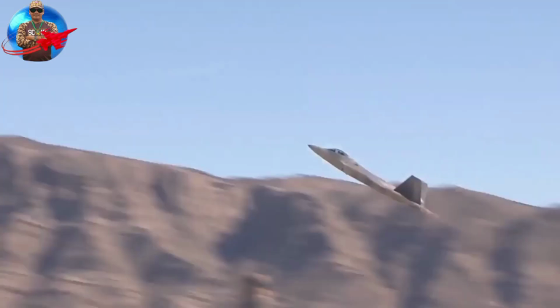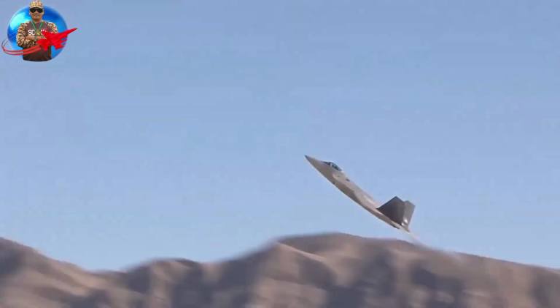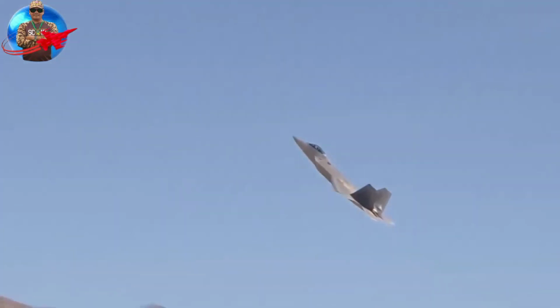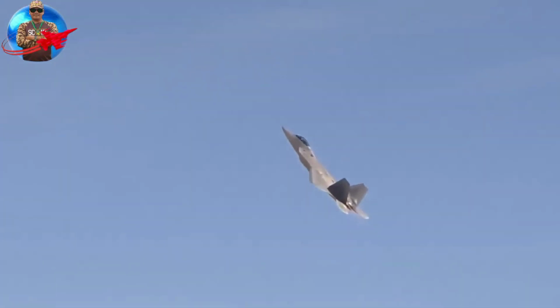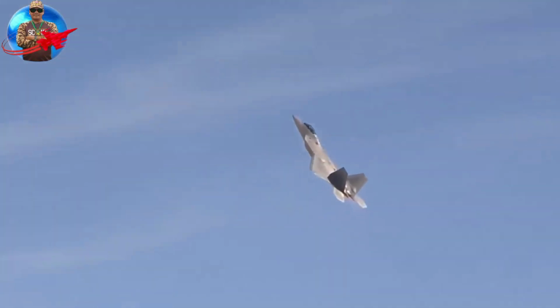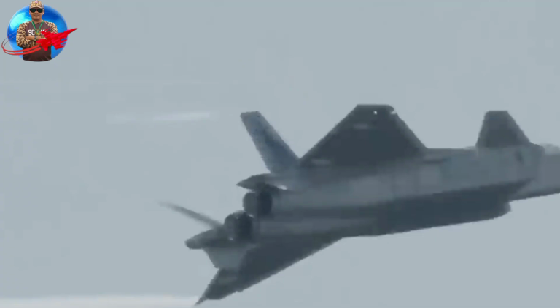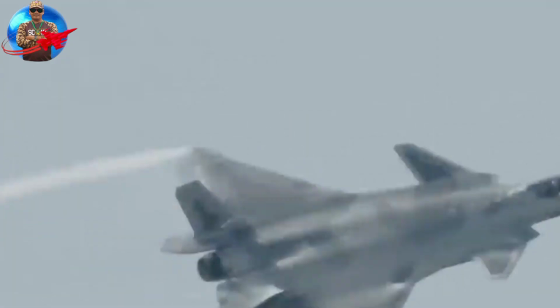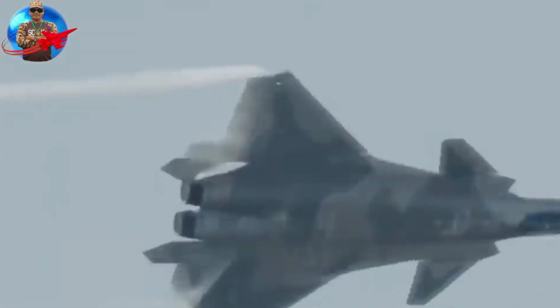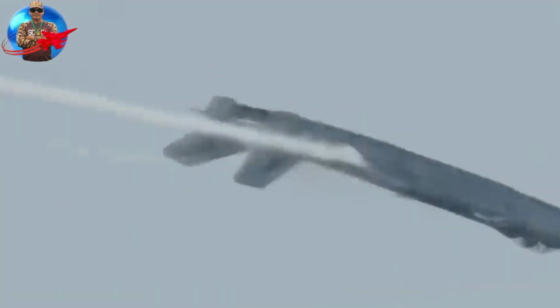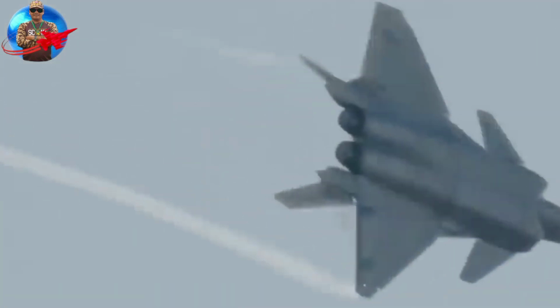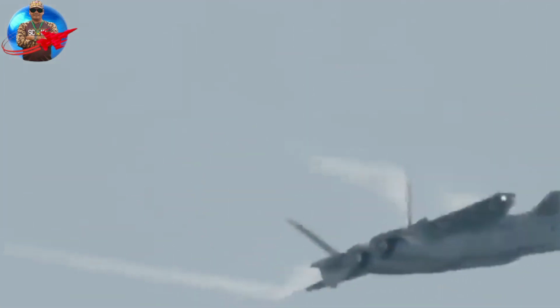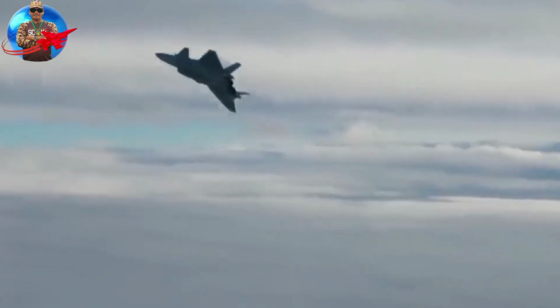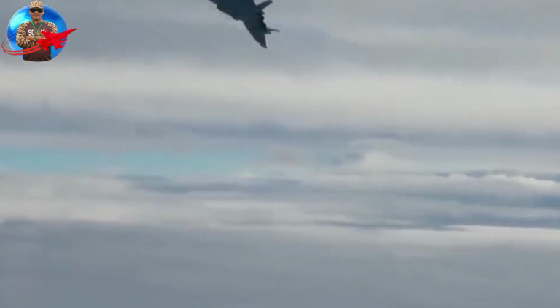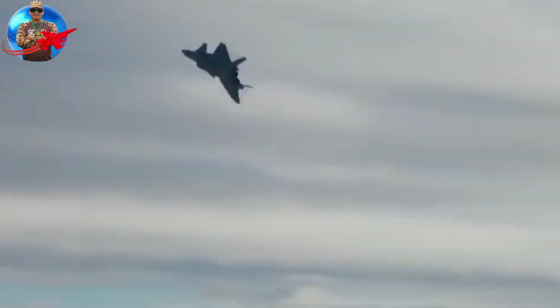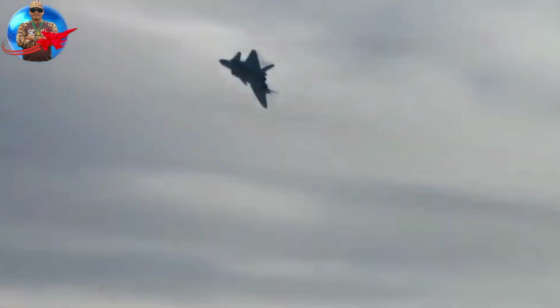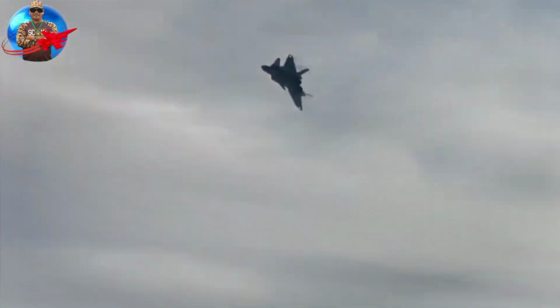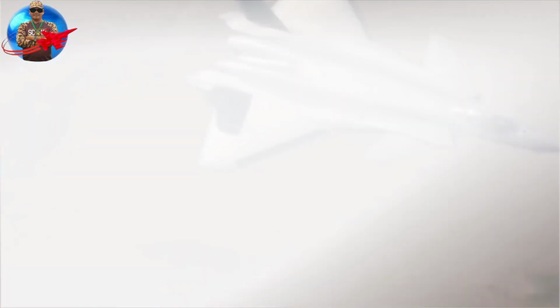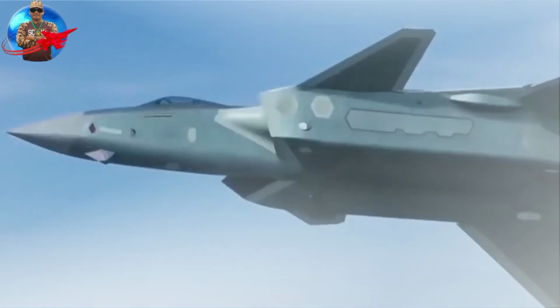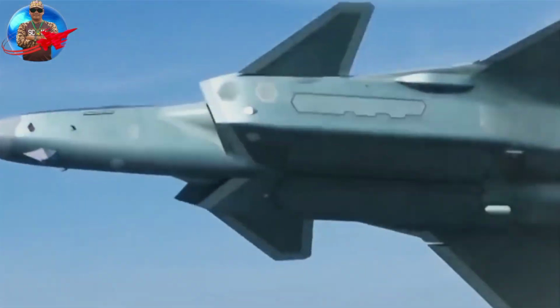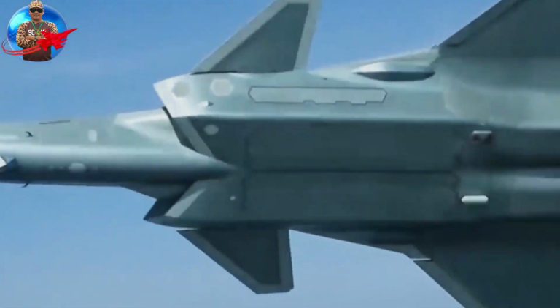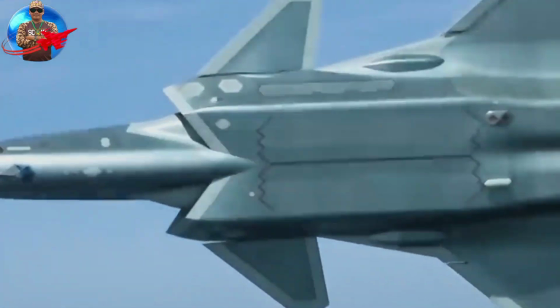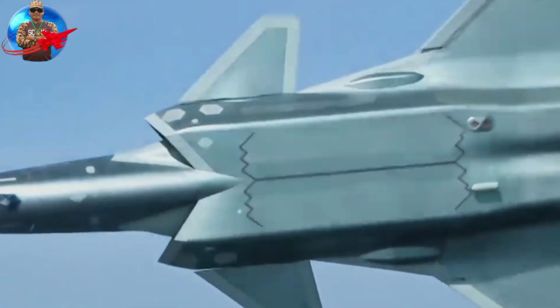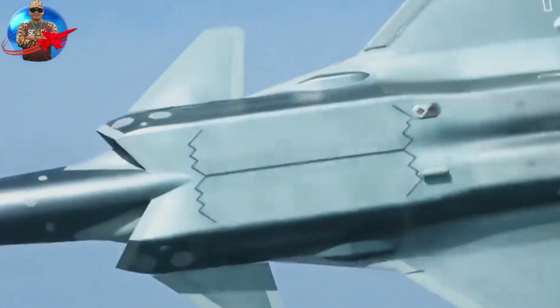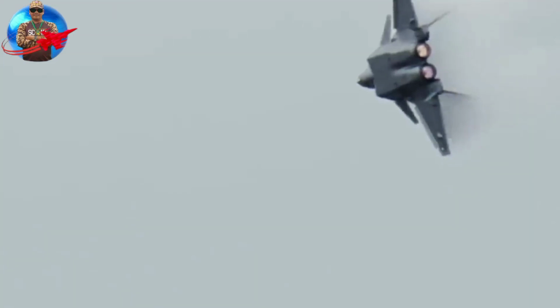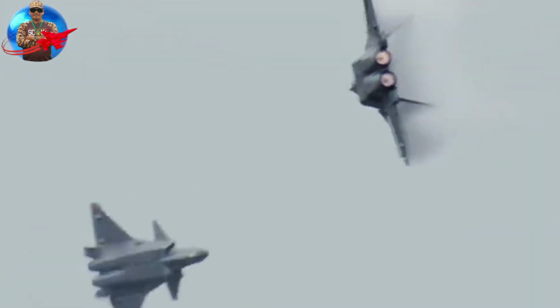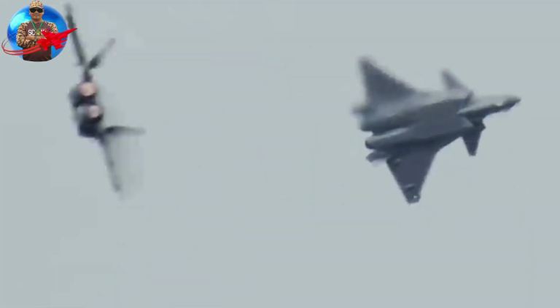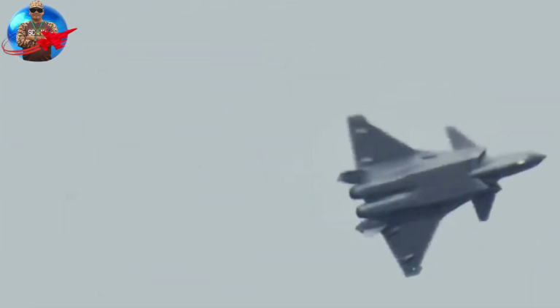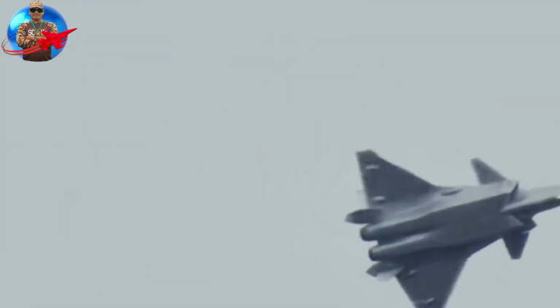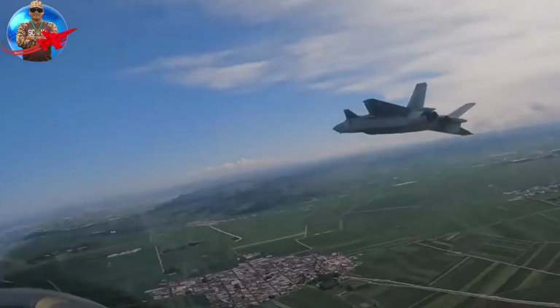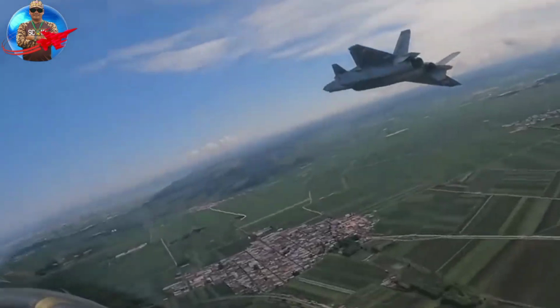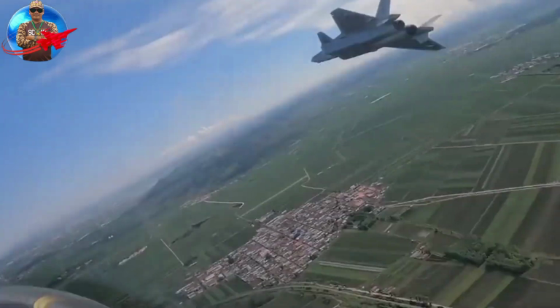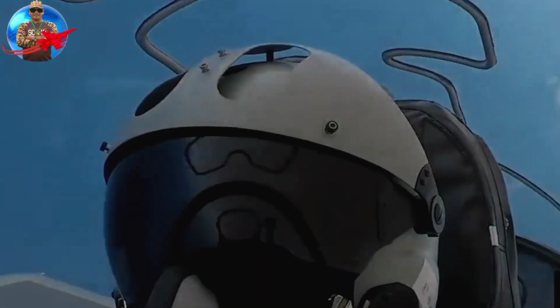The J-20 is considered a significant technological achievement for China. These jets pose a significant threat to the air forces of the United States and its allies, and are likely to play a large role in future air combat.